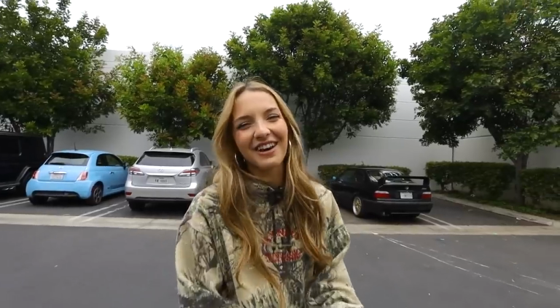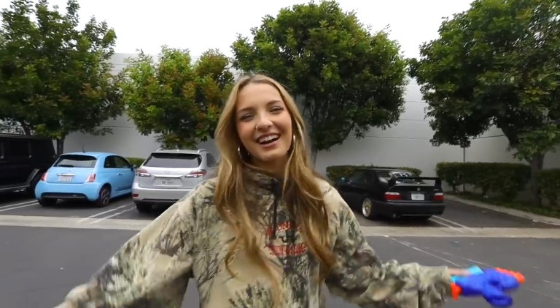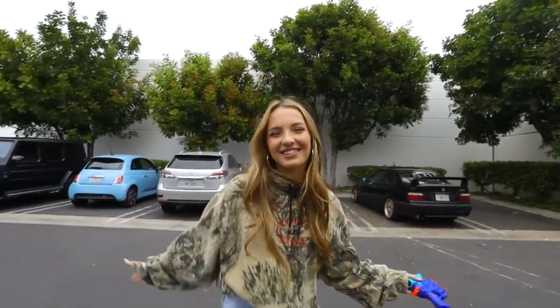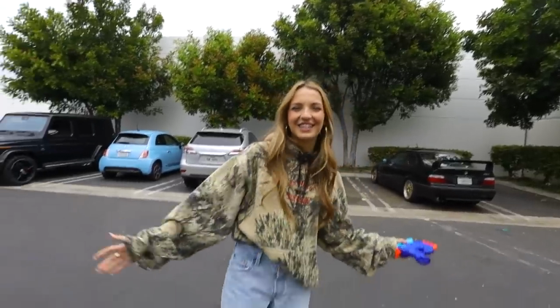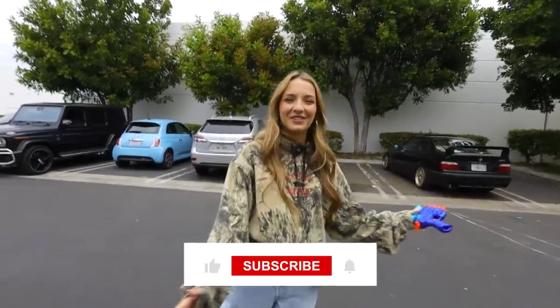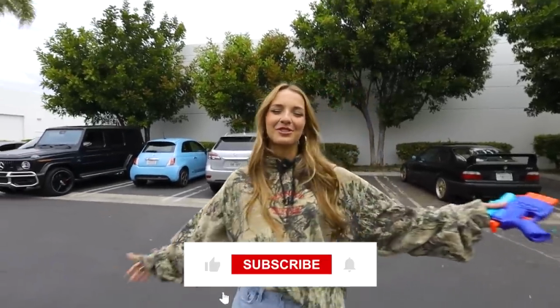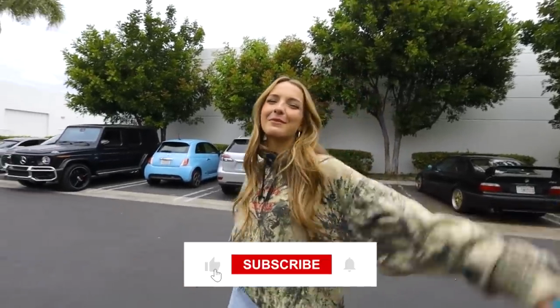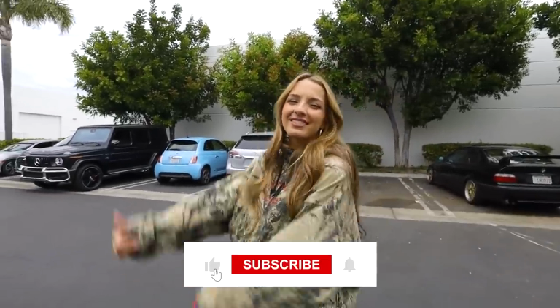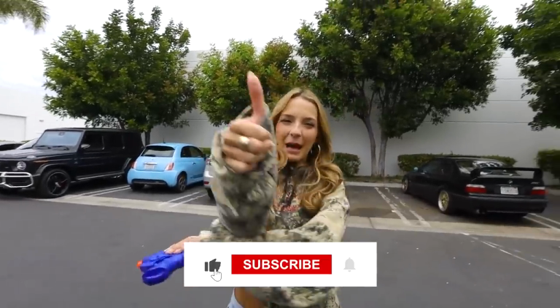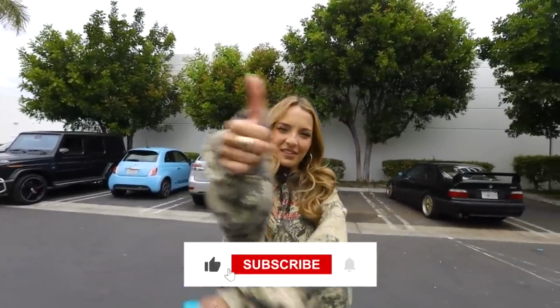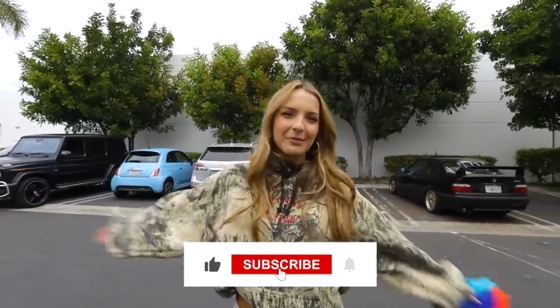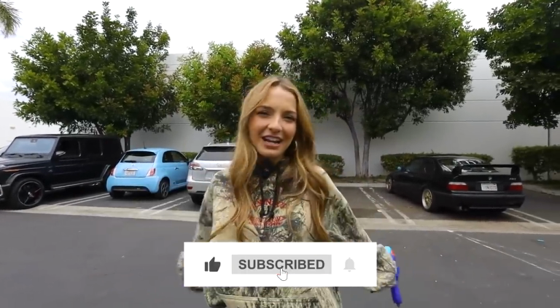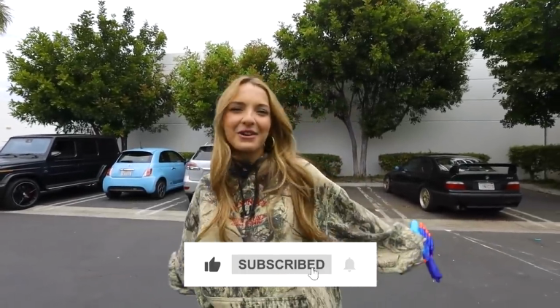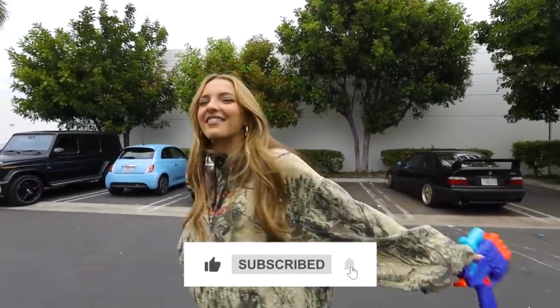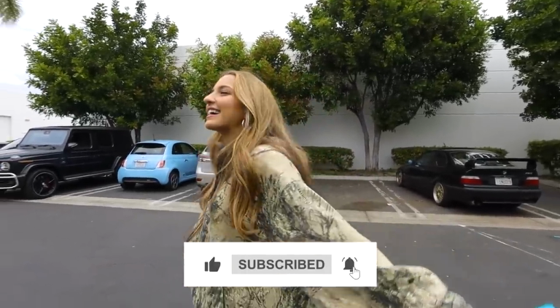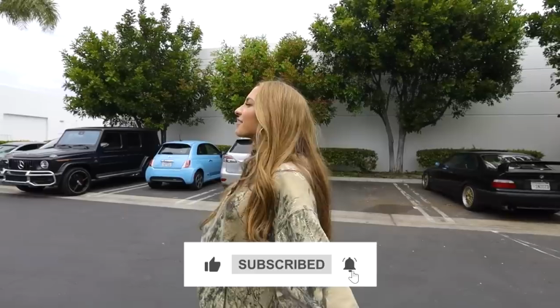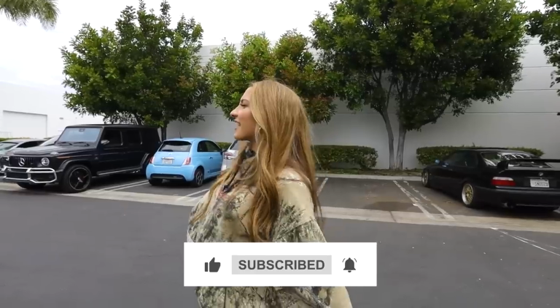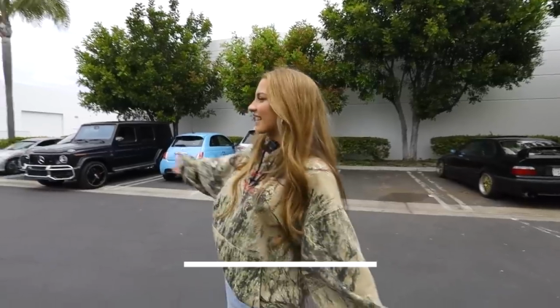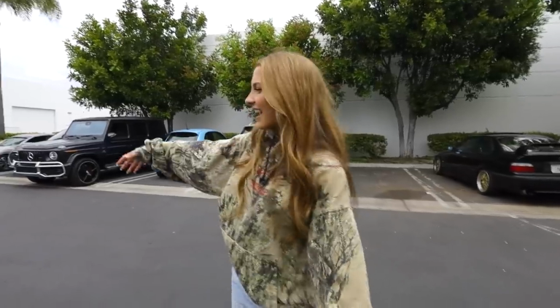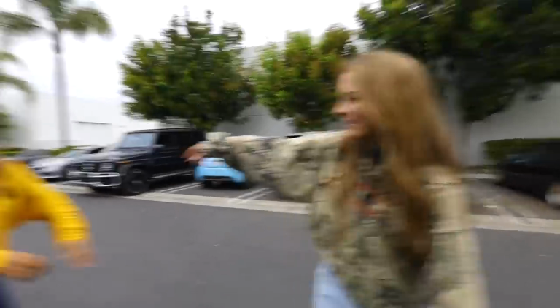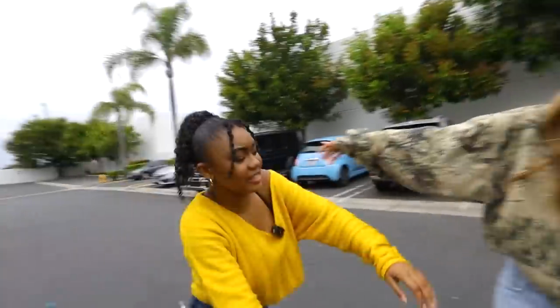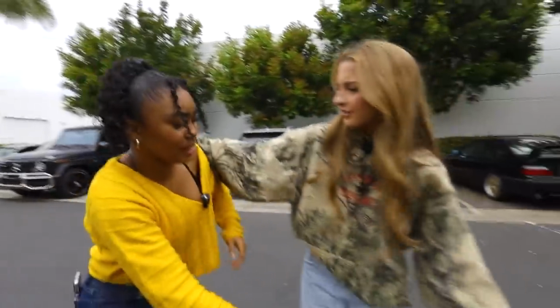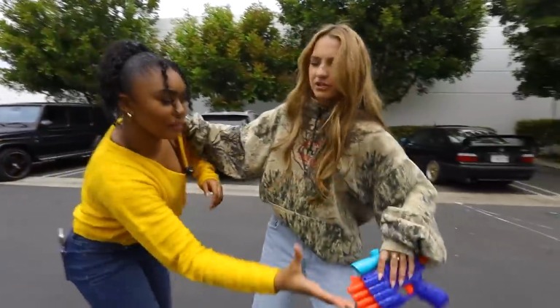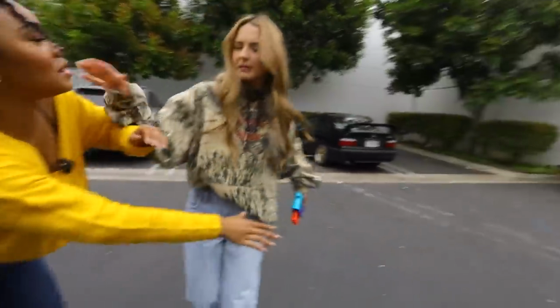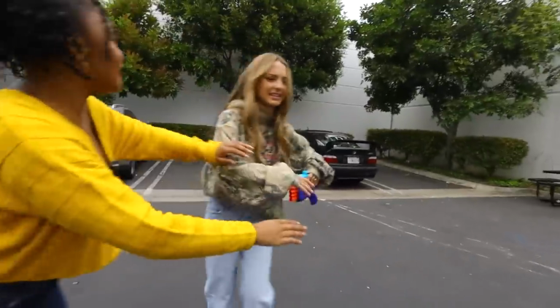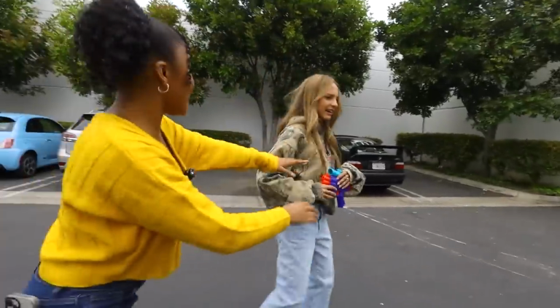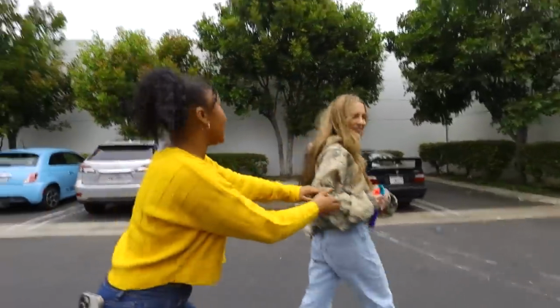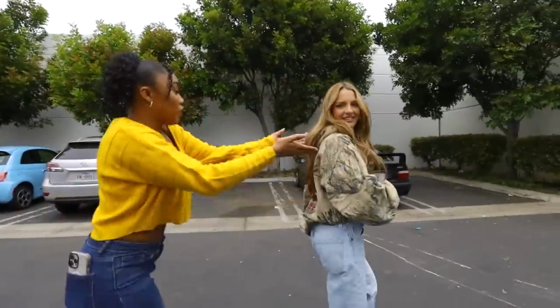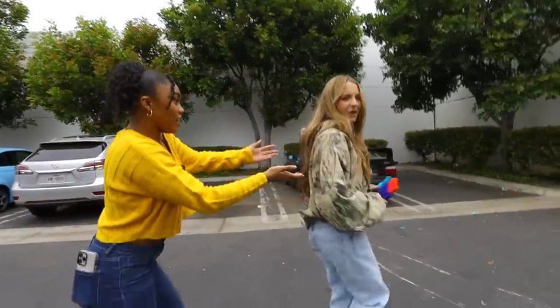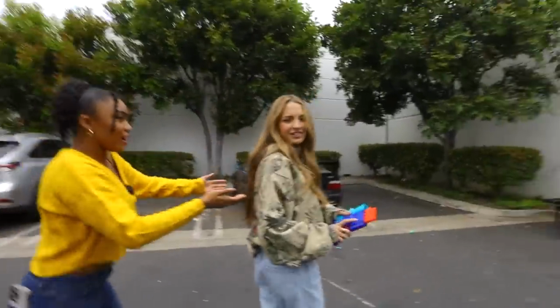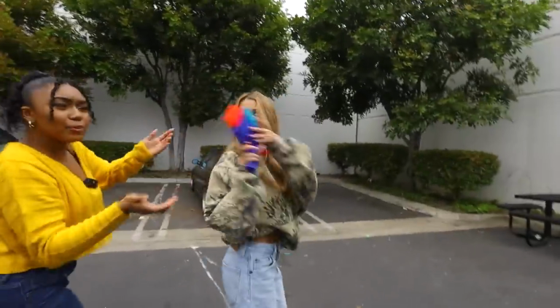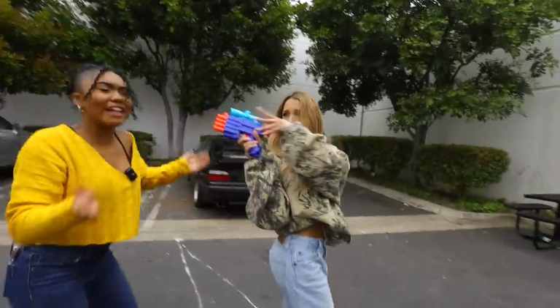We hope that you guys enjoyed this video. If you did, be sure to give it a big thumbs up. Also subscribe to the channel if you haven't already, and we'll see you guys next time. Lexi, give me the gun. No, I'm not going to give you the gun. It's your turn. No, actually — I need revenge!